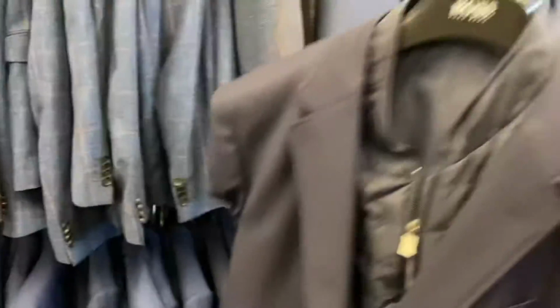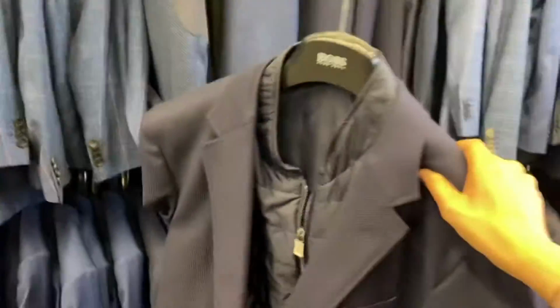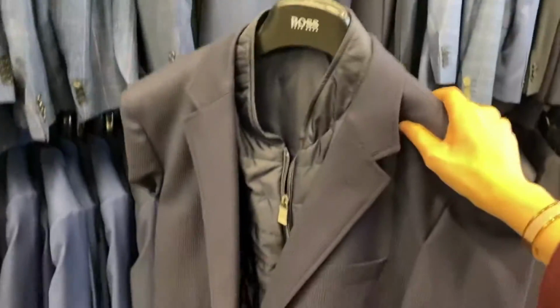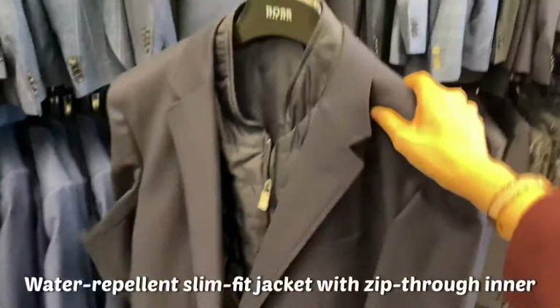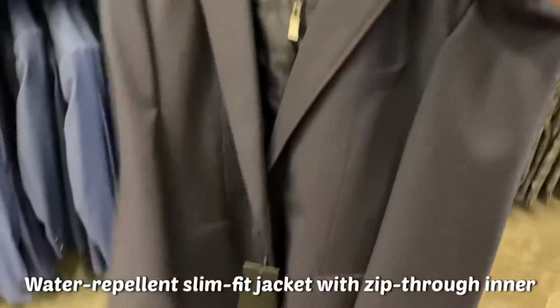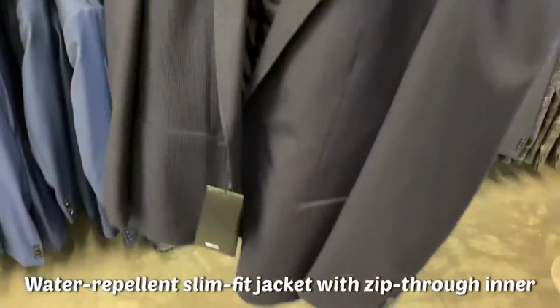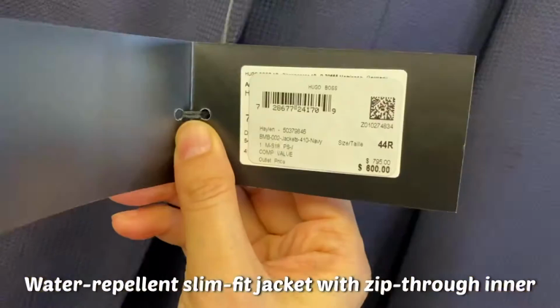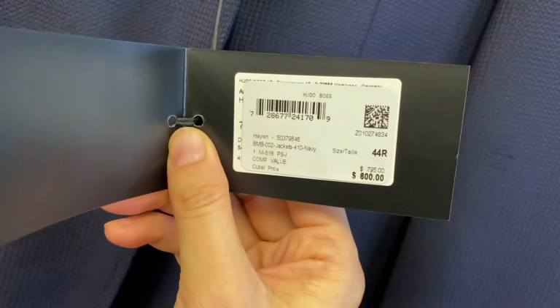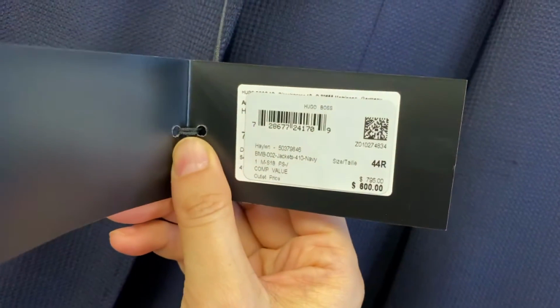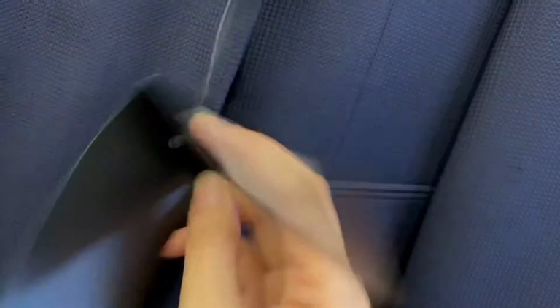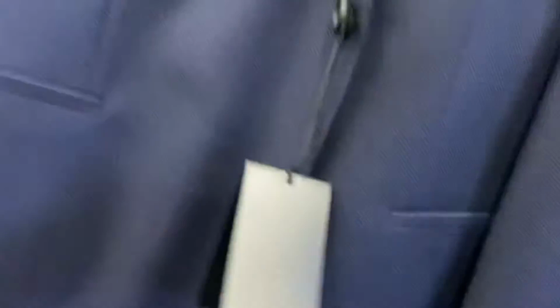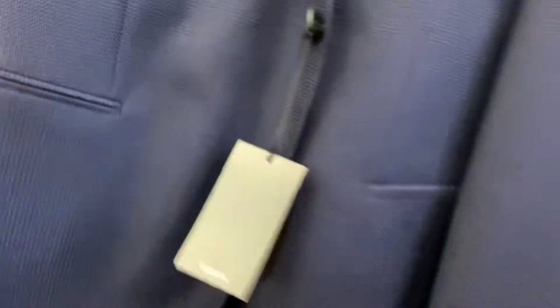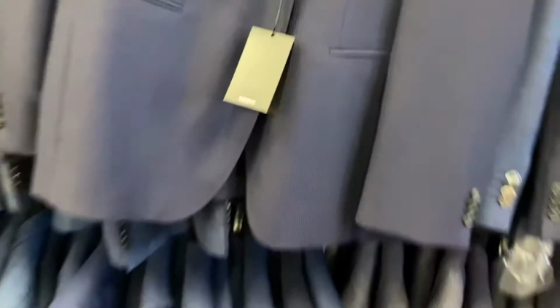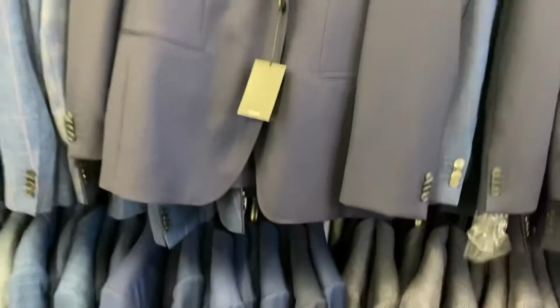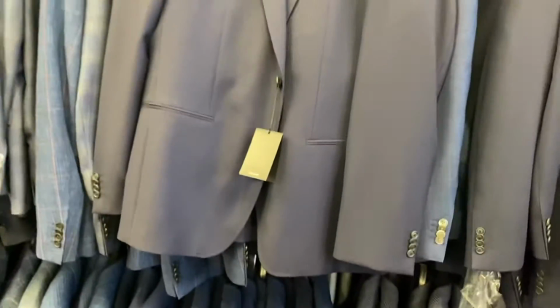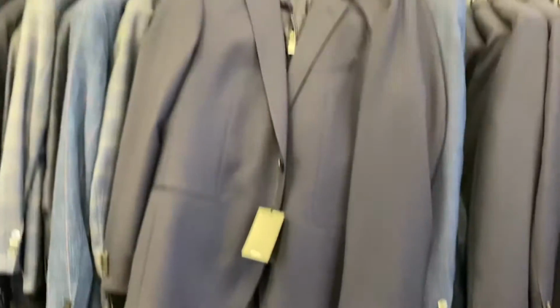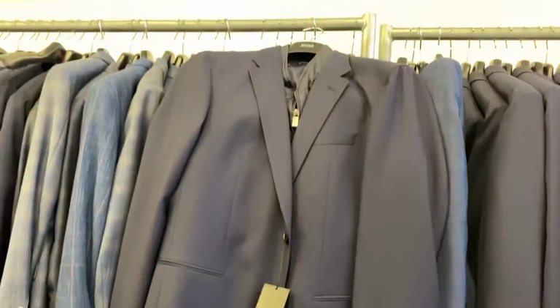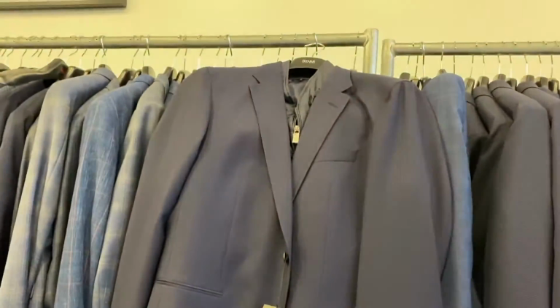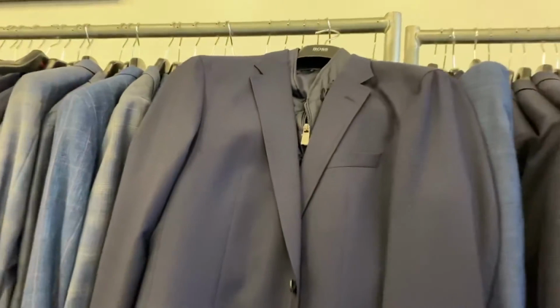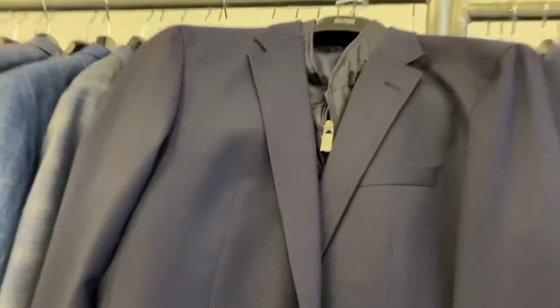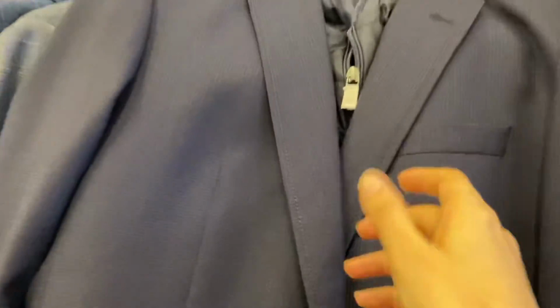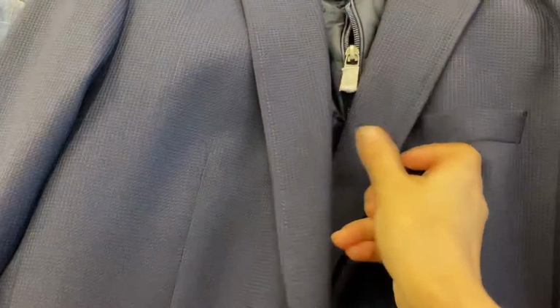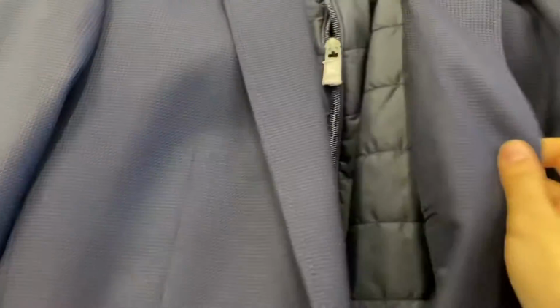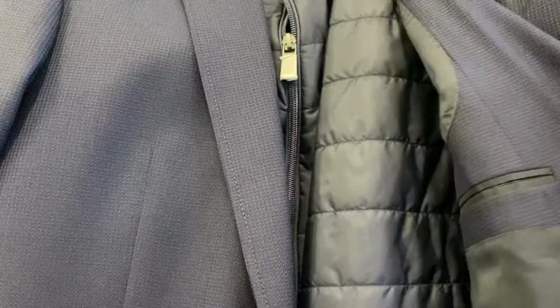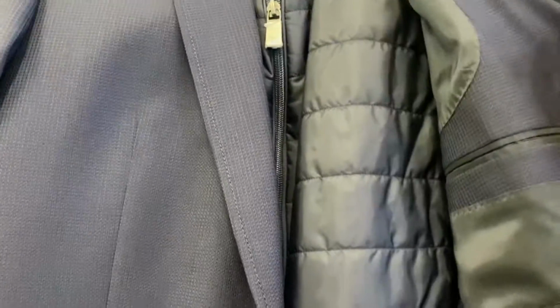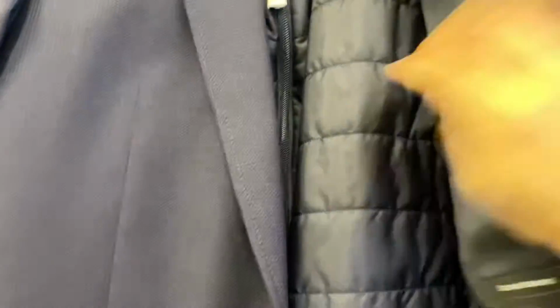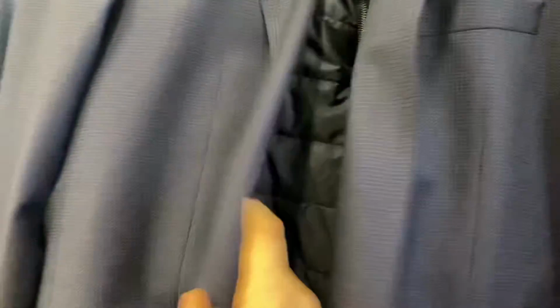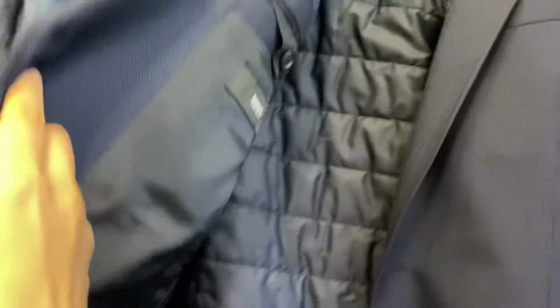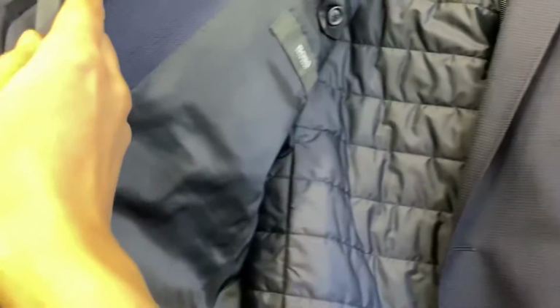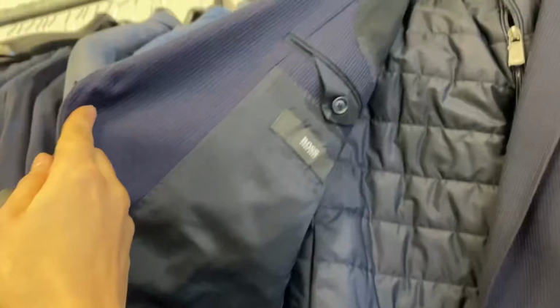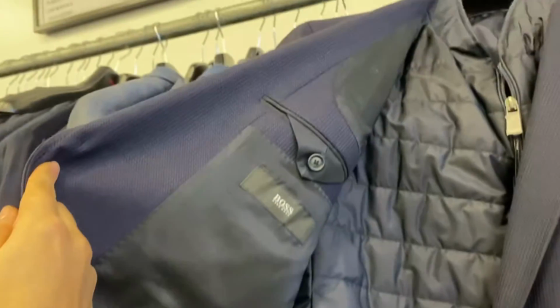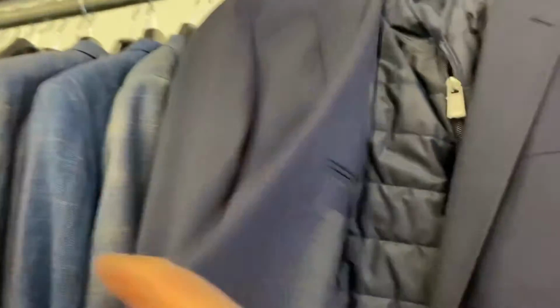I love this blazer — it has two different layers. Inside it's a water-repellant fabric, and outside it looks like a regular blazer but very casual. I love this inner lightweight feeling and the zip-through style.